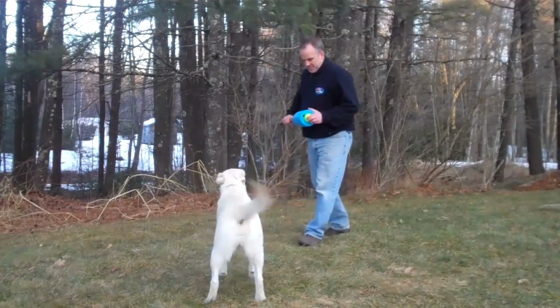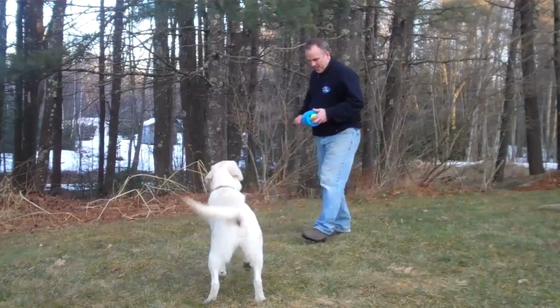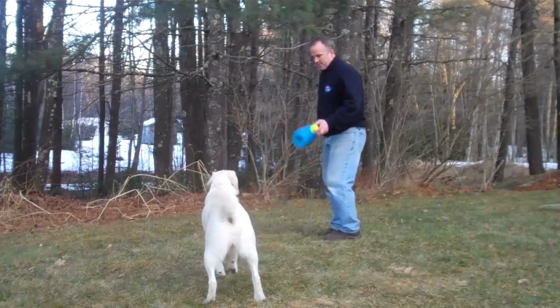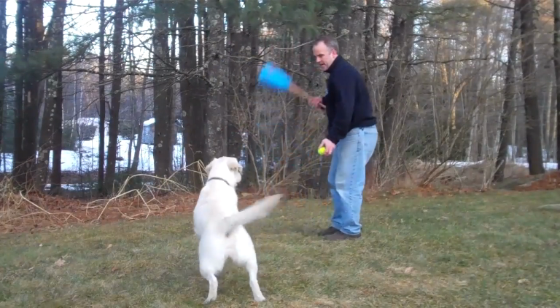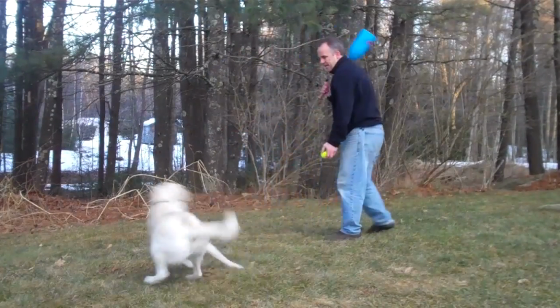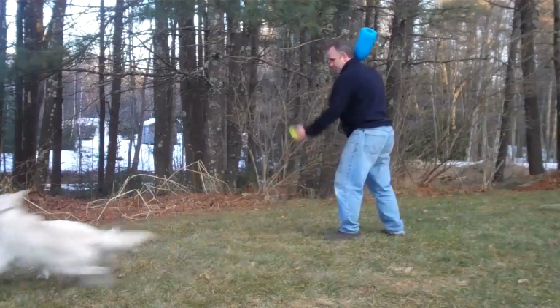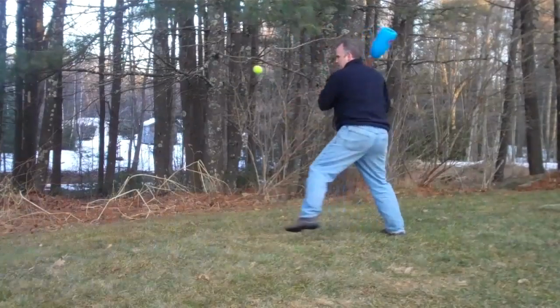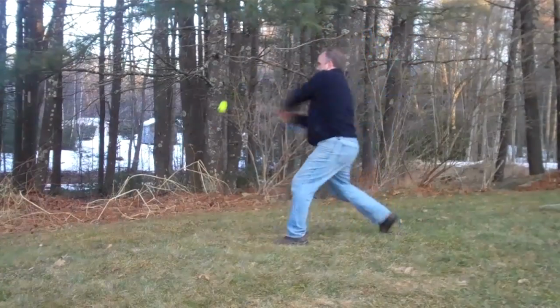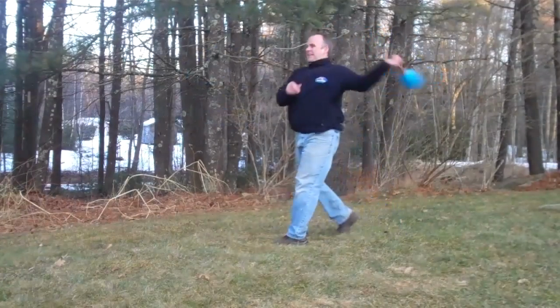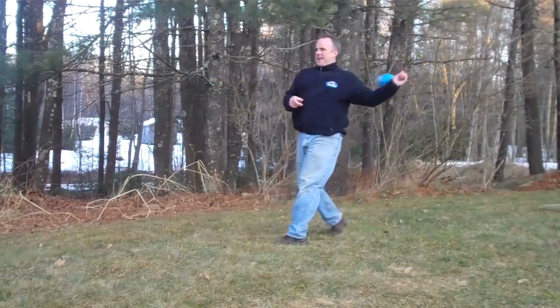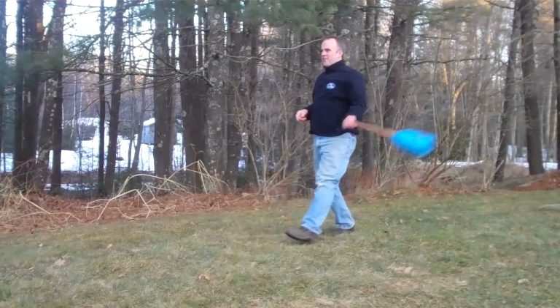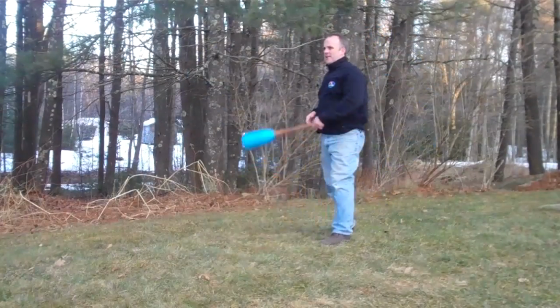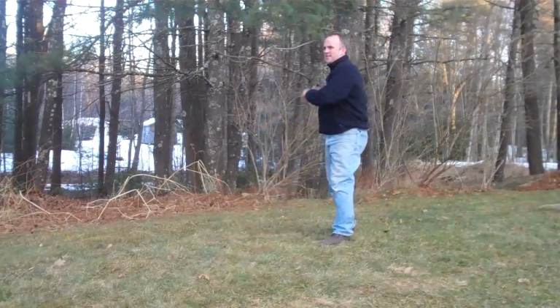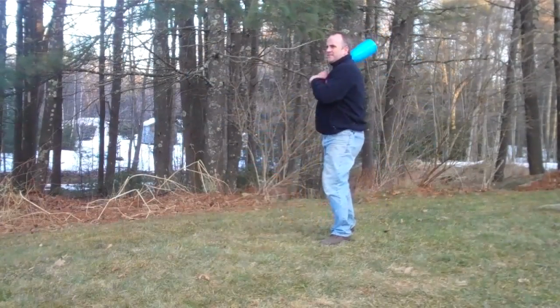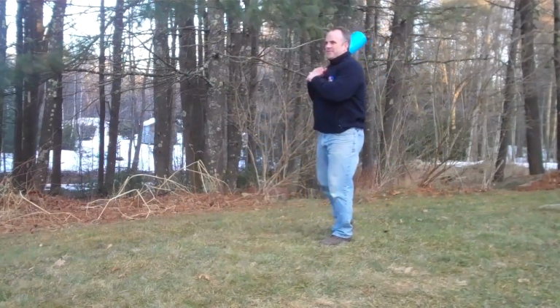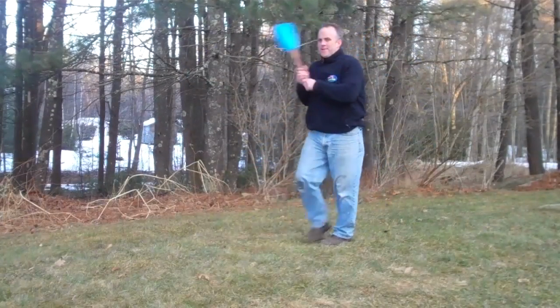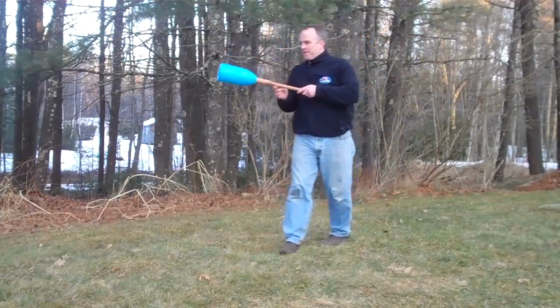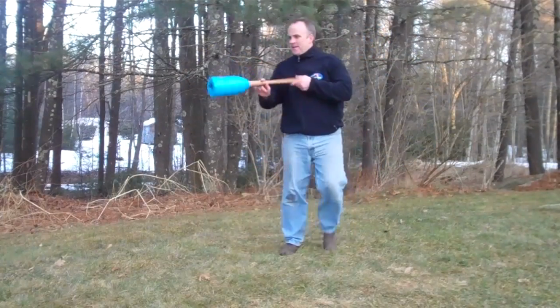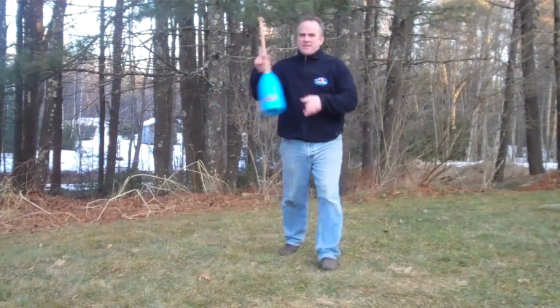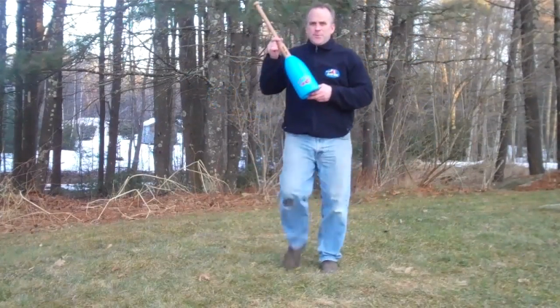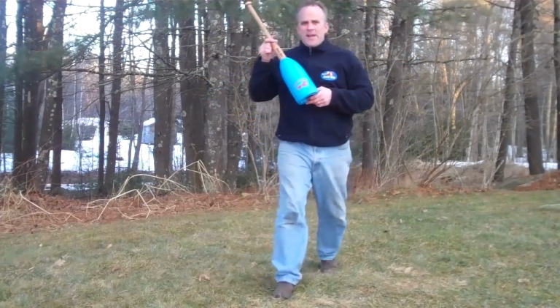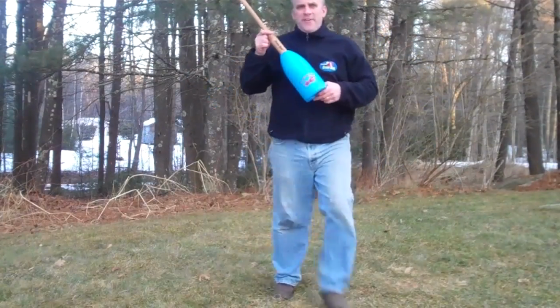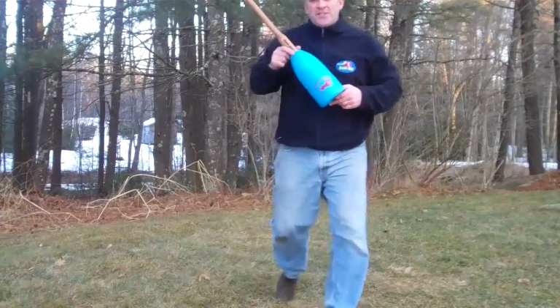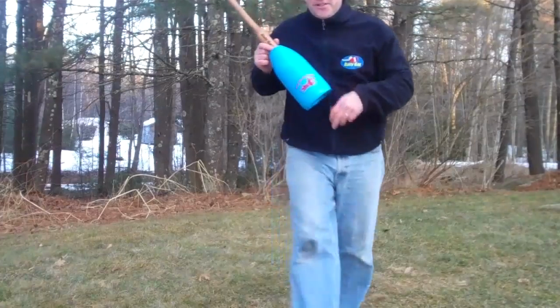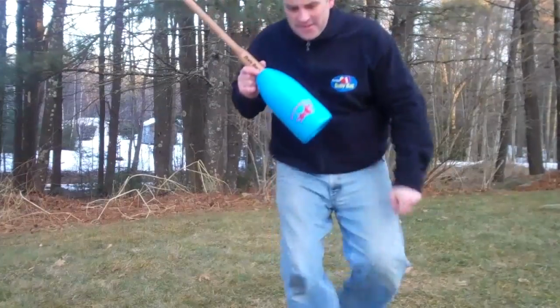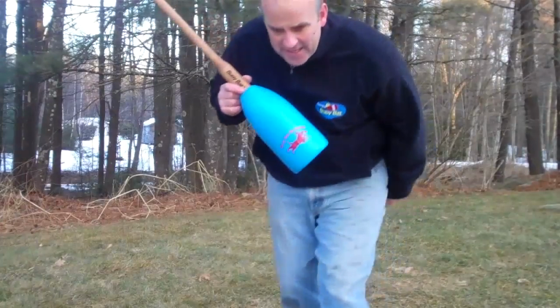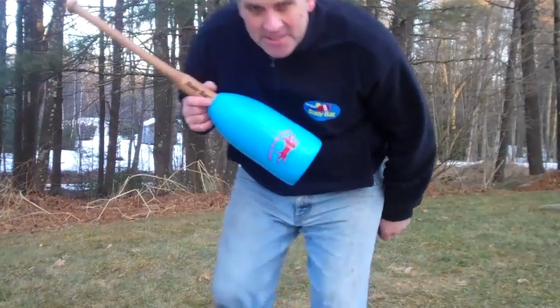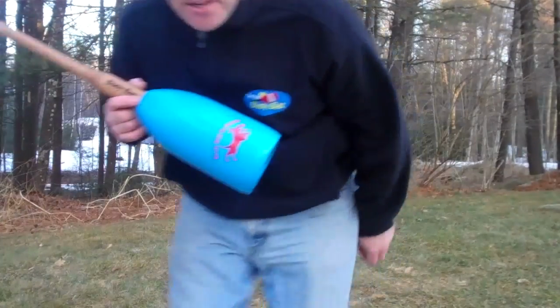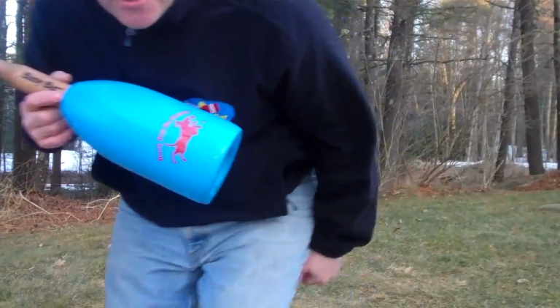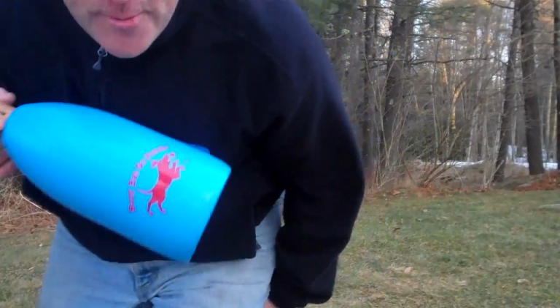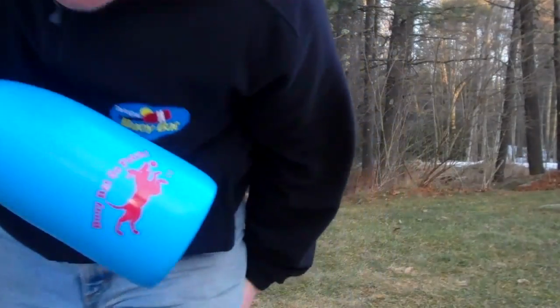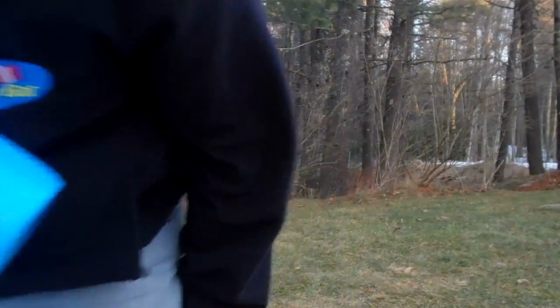Let's do a big one. You ready? There you go. That's buoy bat go fetch — the latest addition to the buoy bat family.